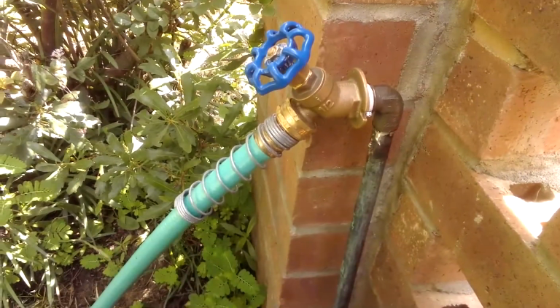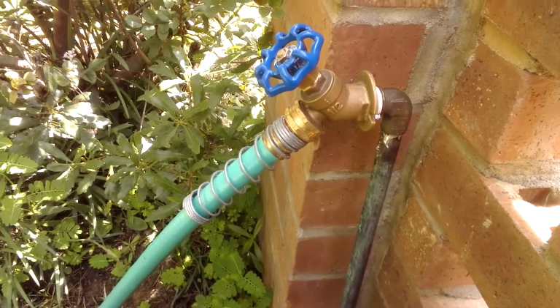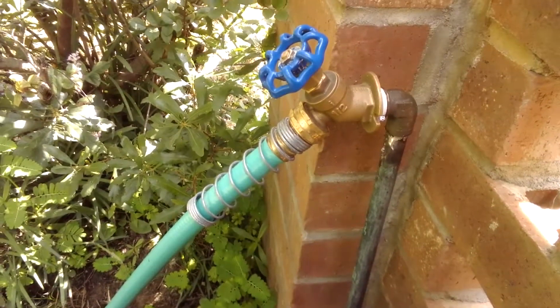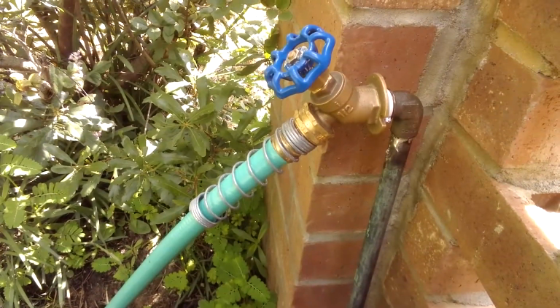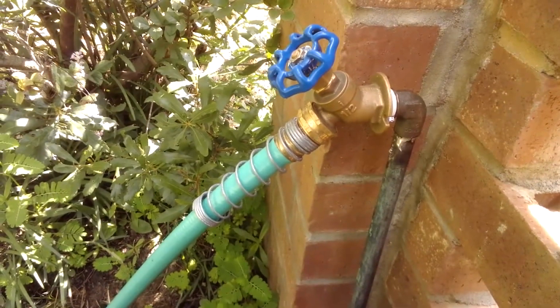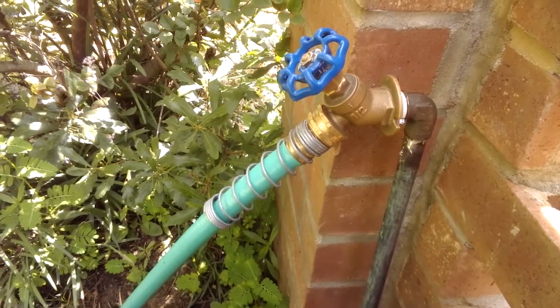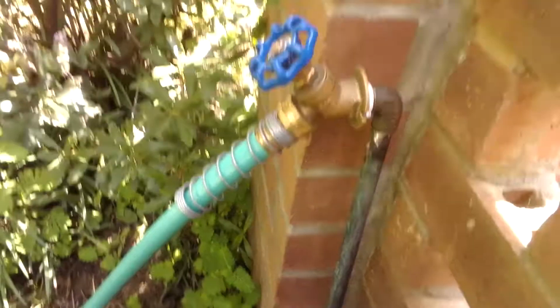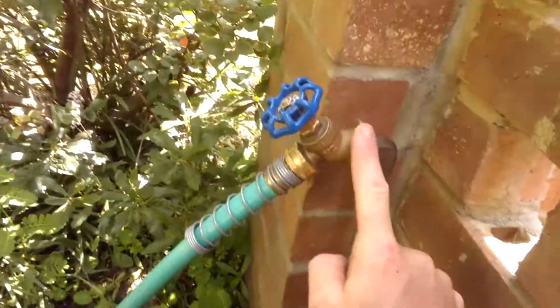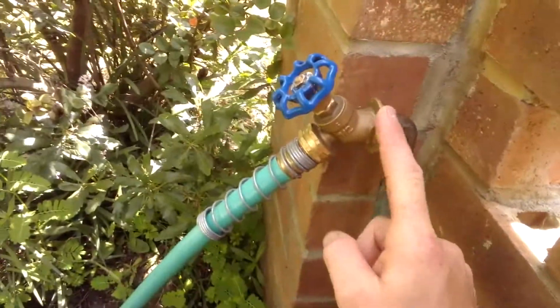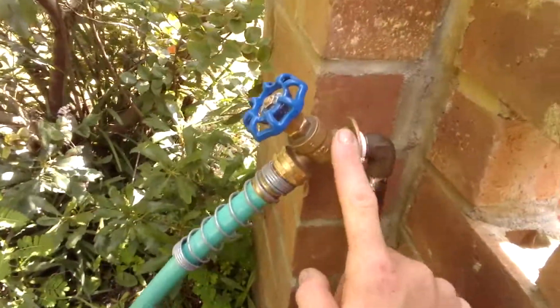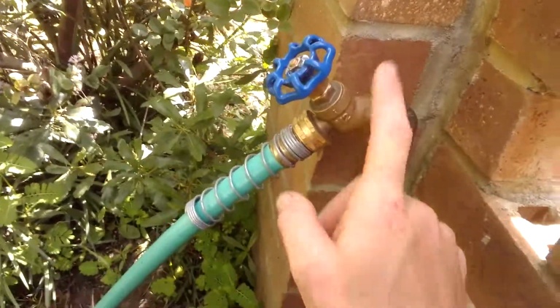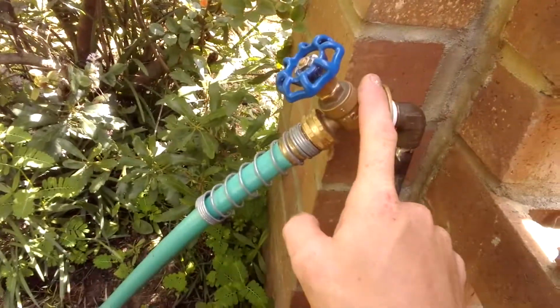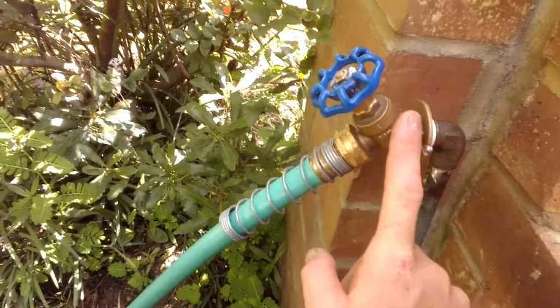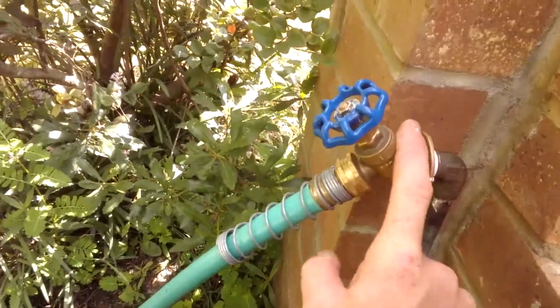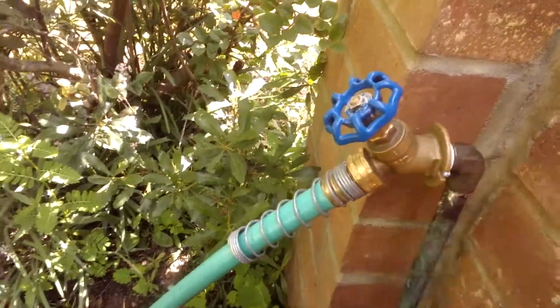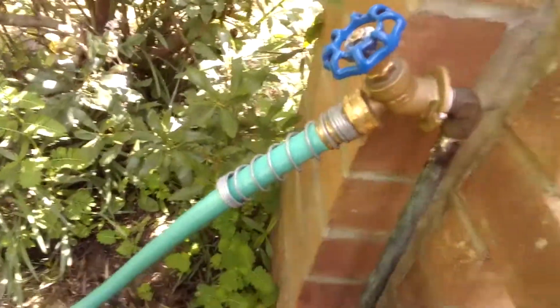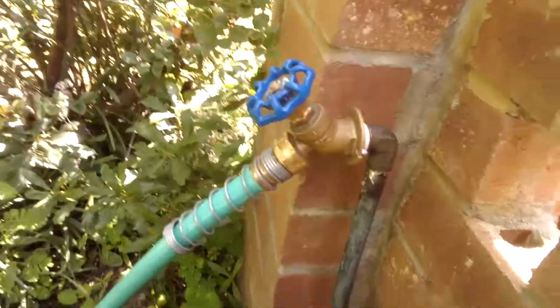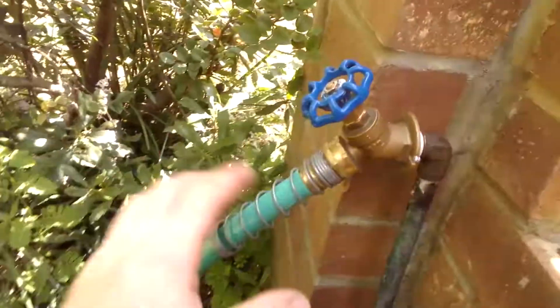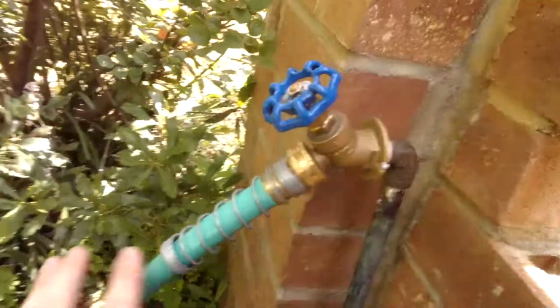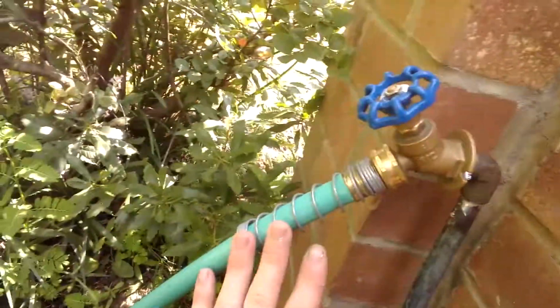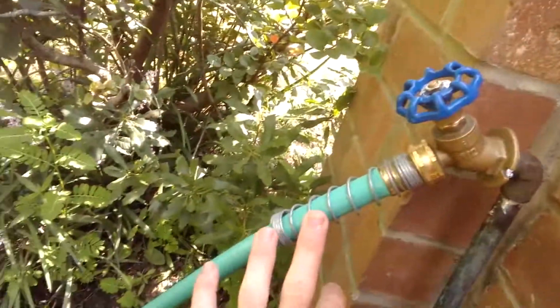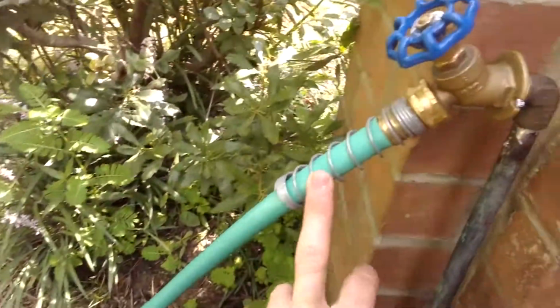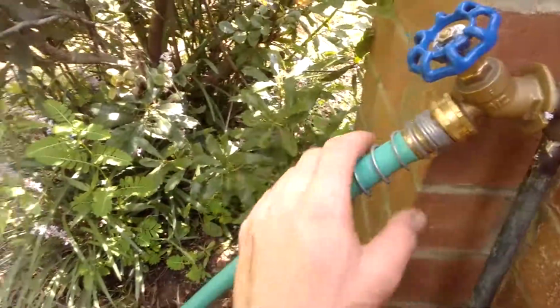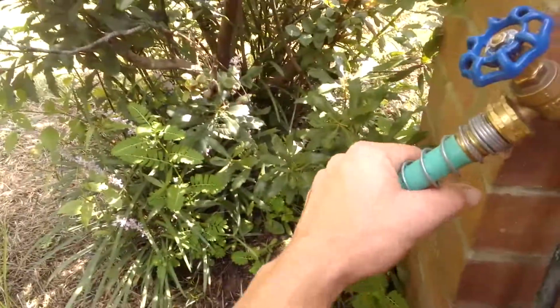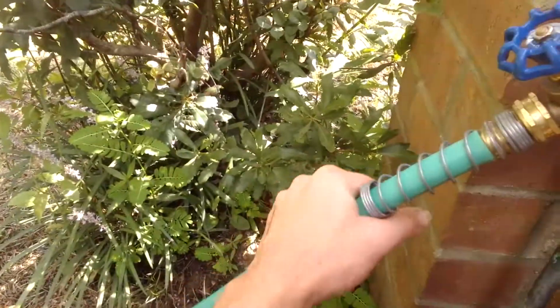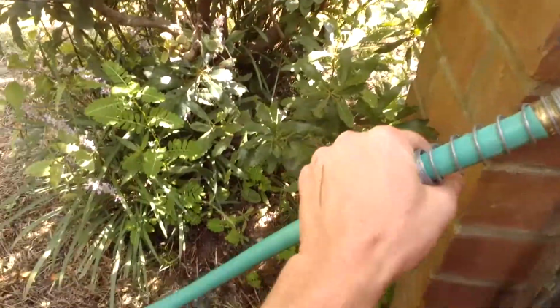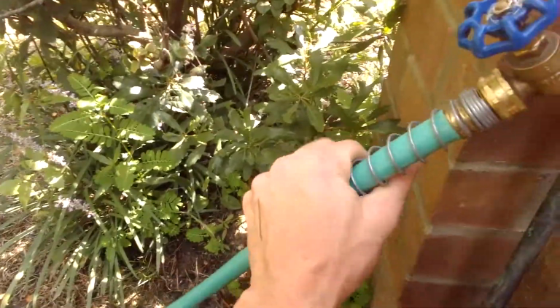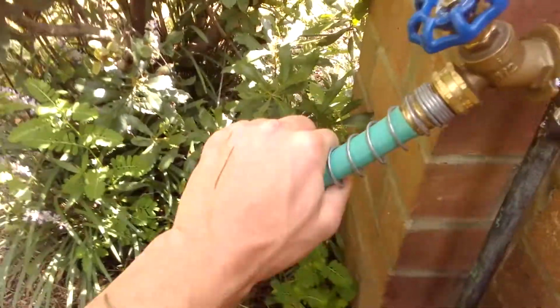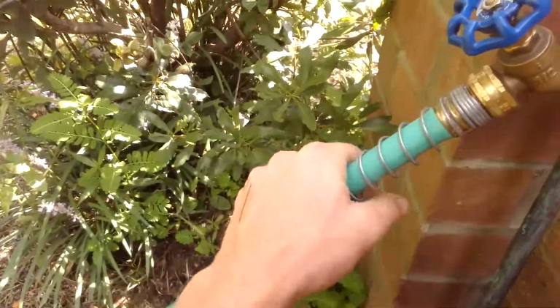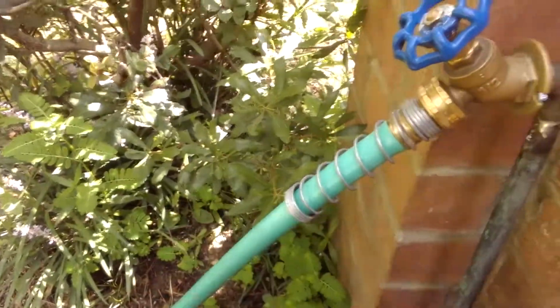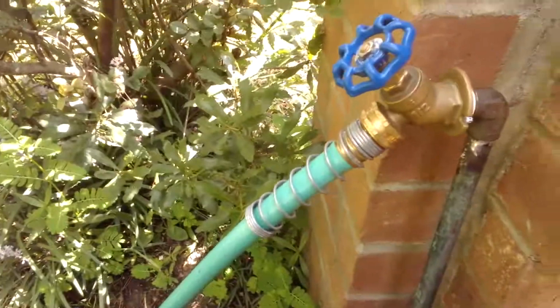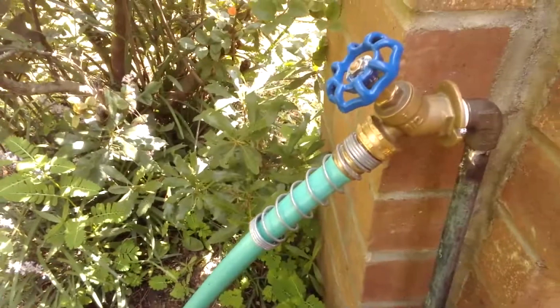Hi everyone, it's Michael from MDO Video. This here is the new hose bib I installed — it's a sillcock. And this is the new garden hose I got; it's got this spring on it.